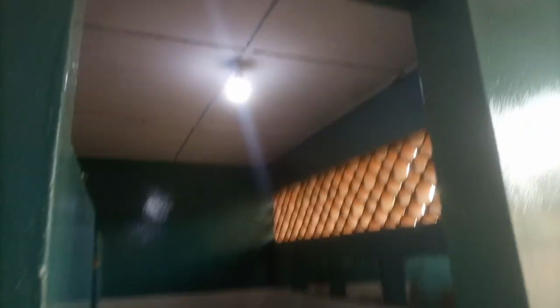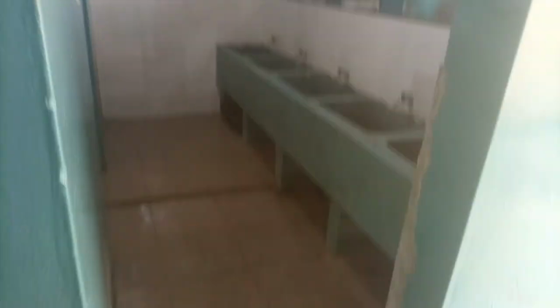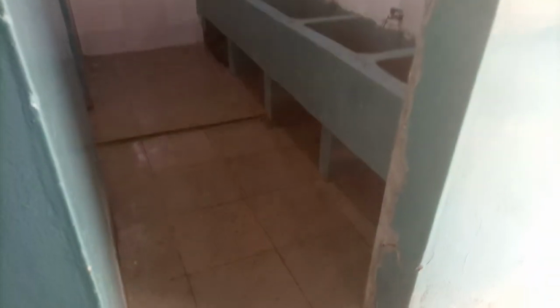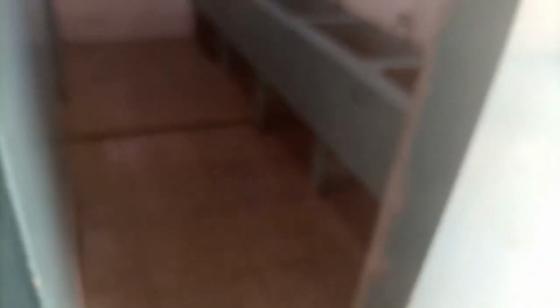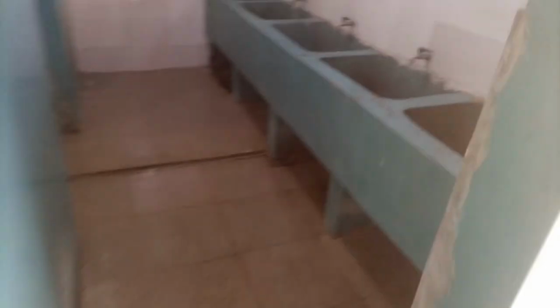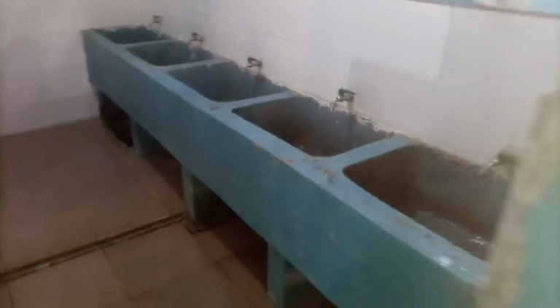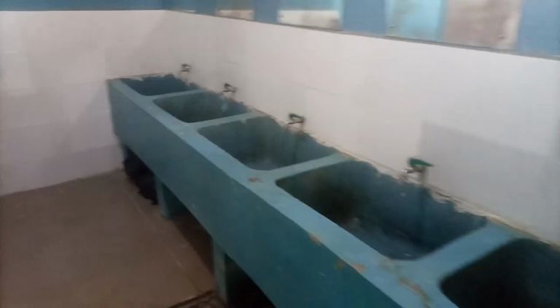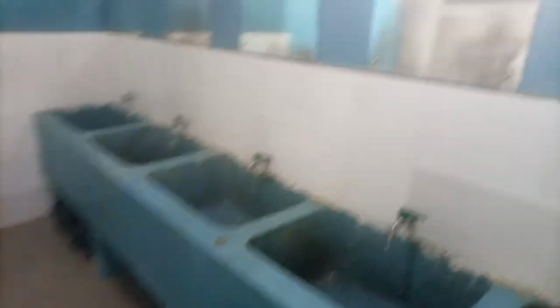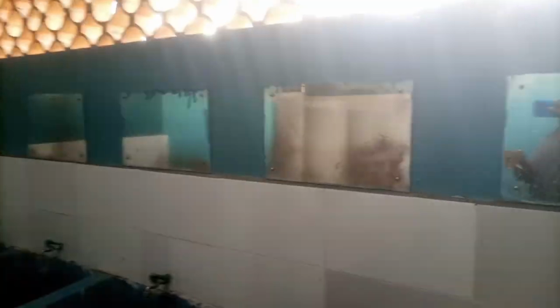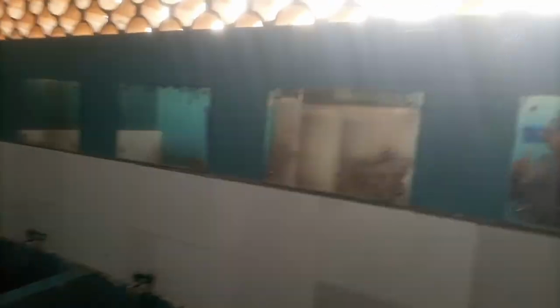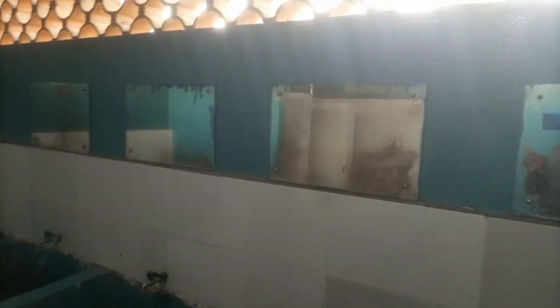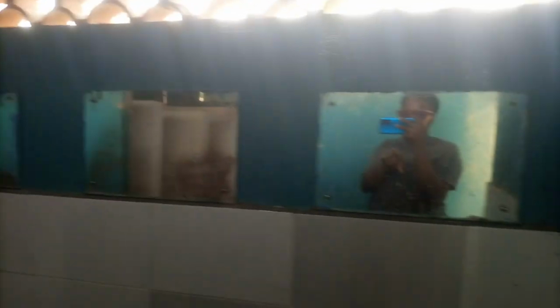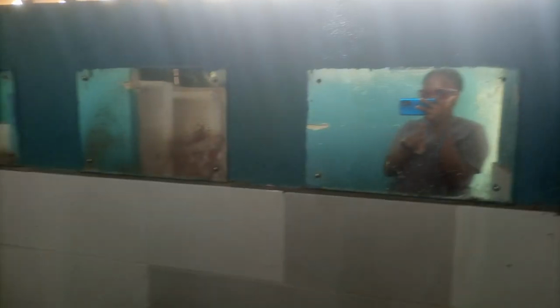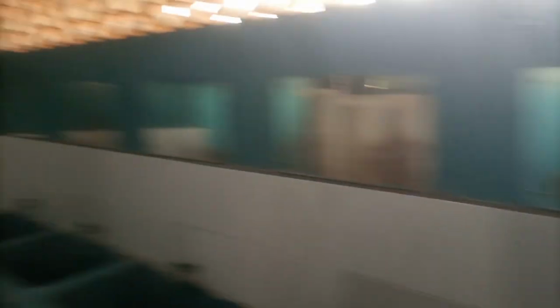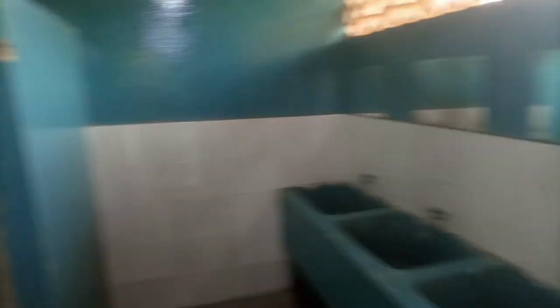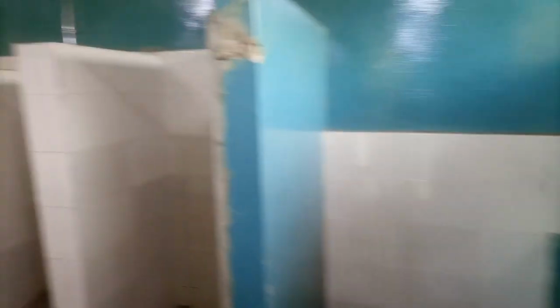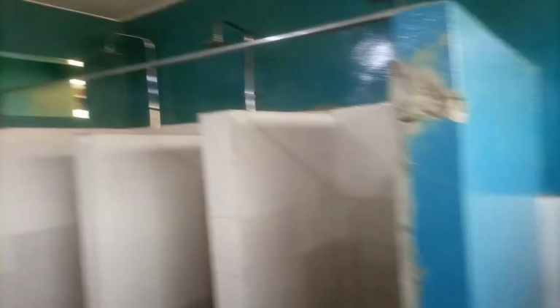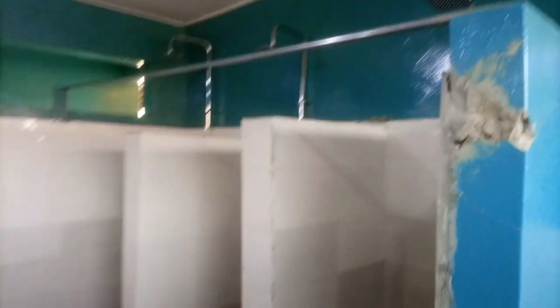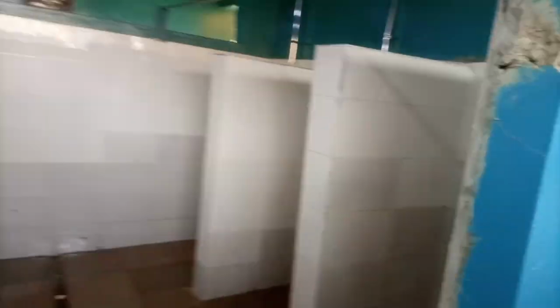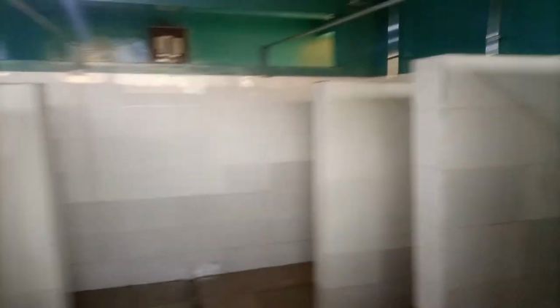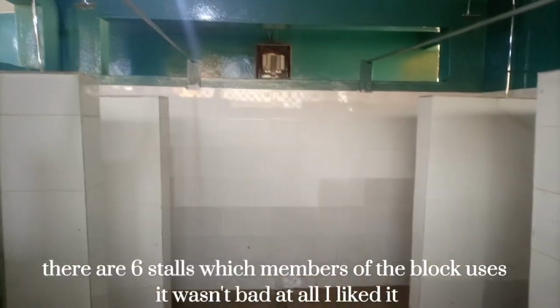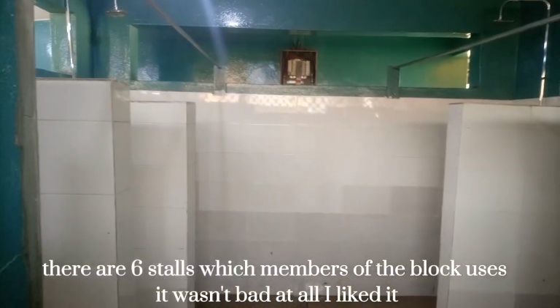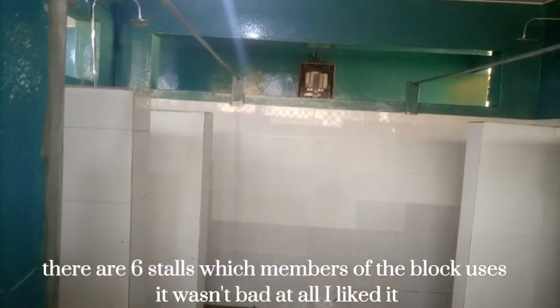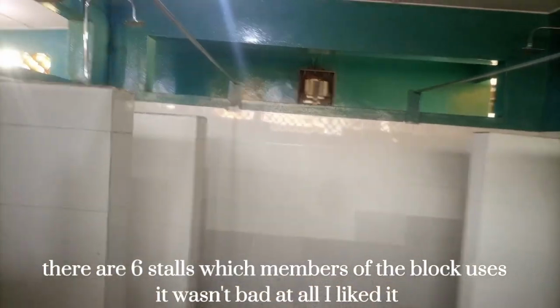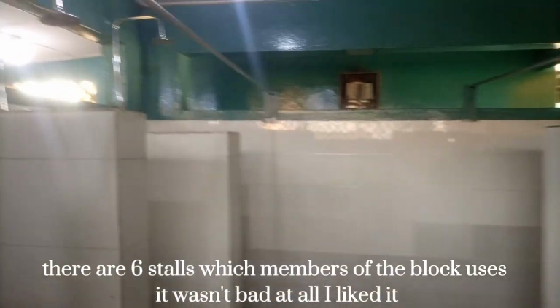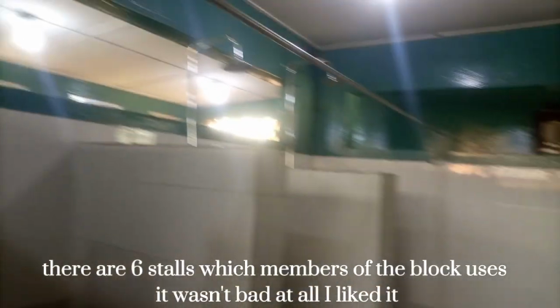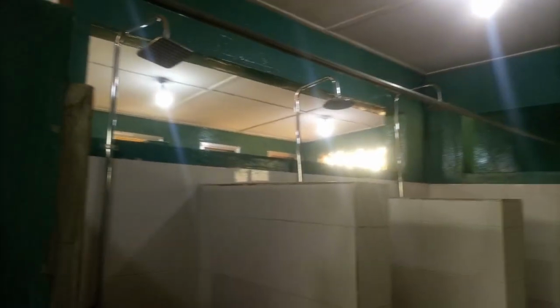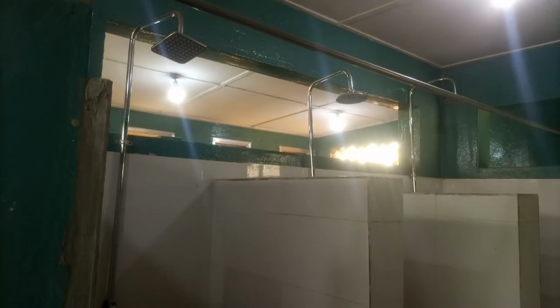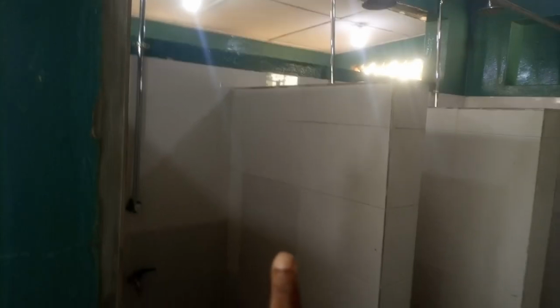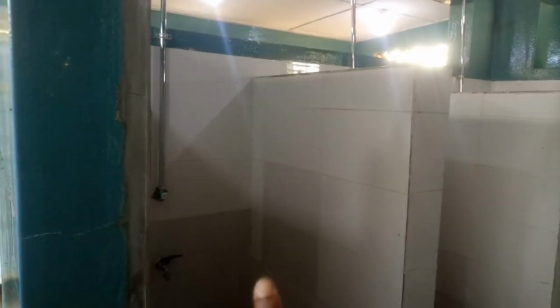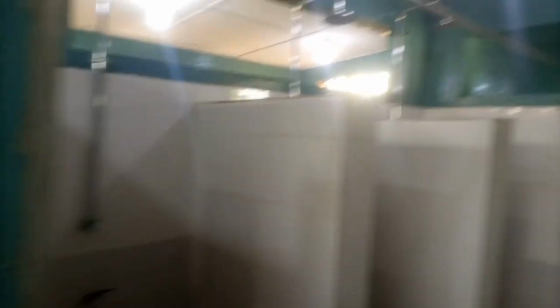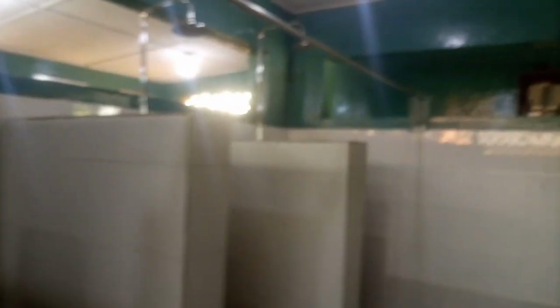This is the entrance to the bathroom. There are sinks, and on top of each sink there's a mirror. In the bathroom area there are six stalls, and each stall has a shower and a tap.